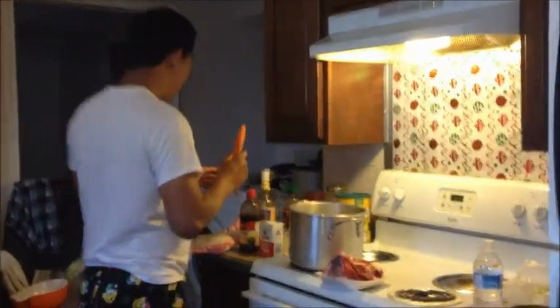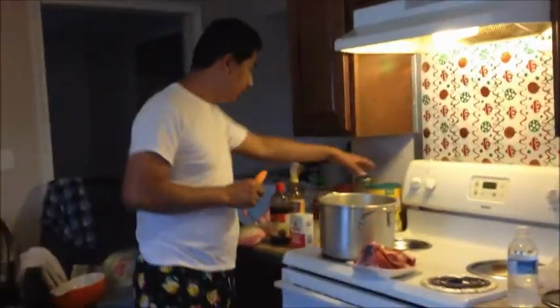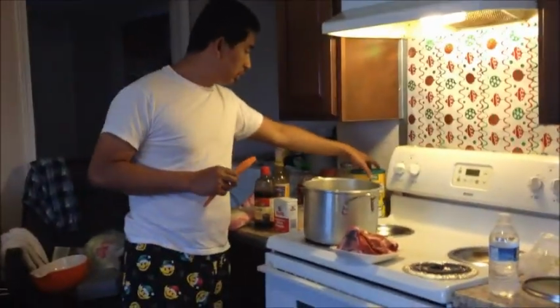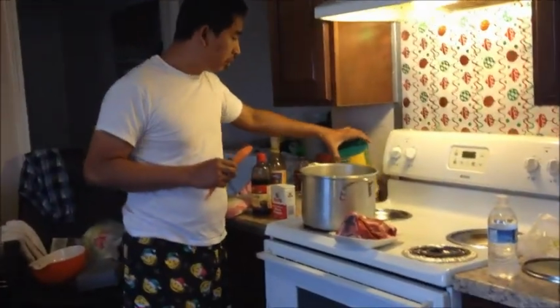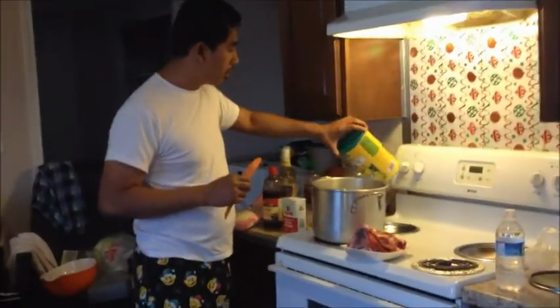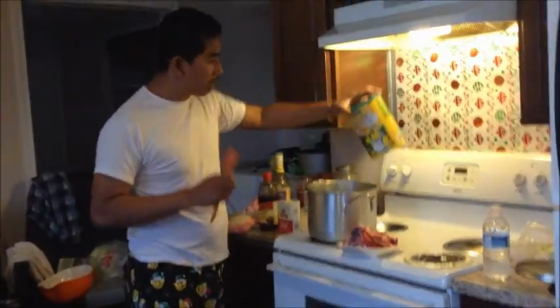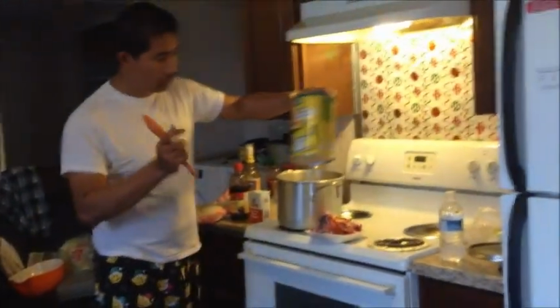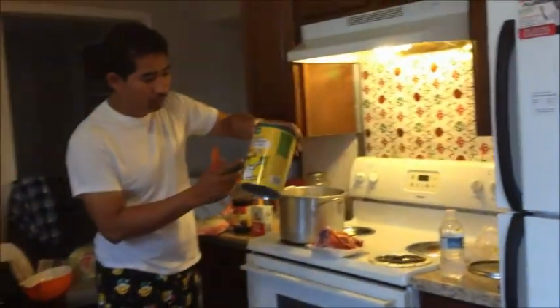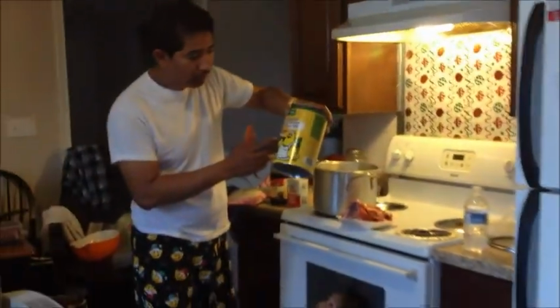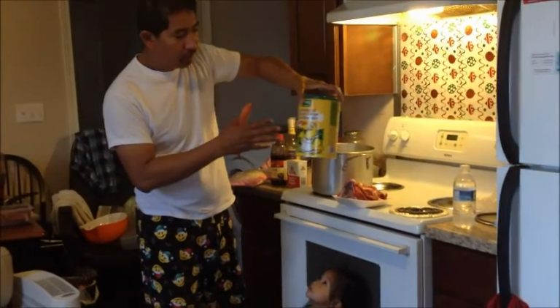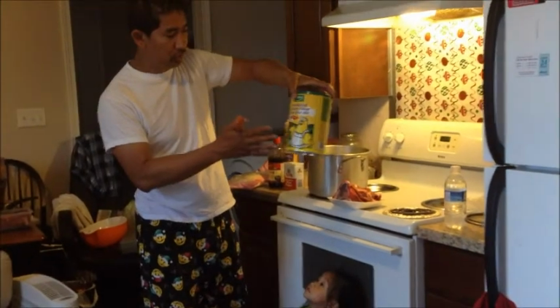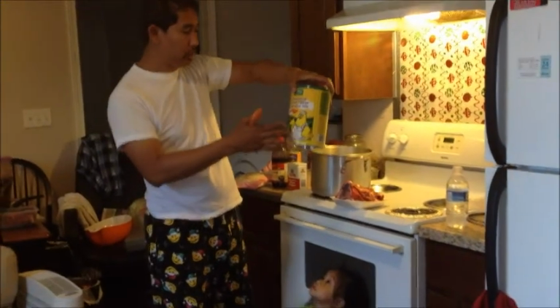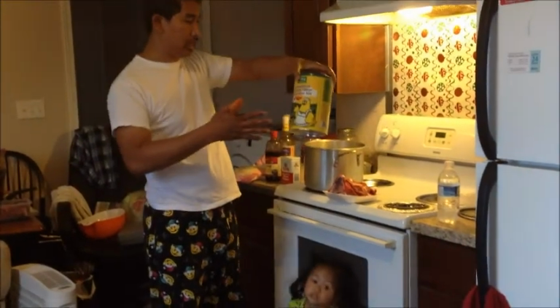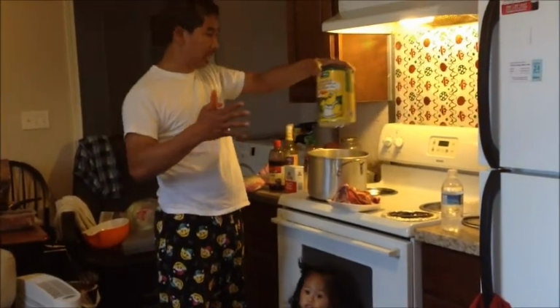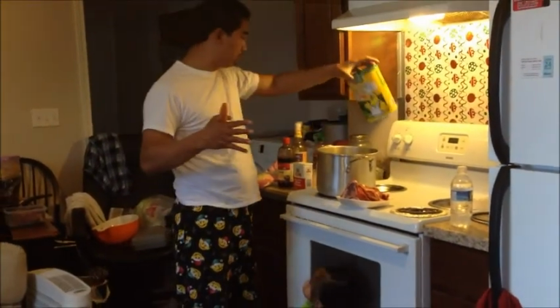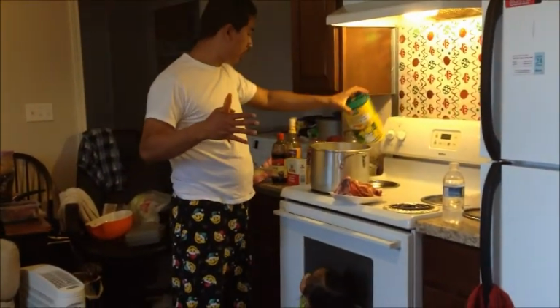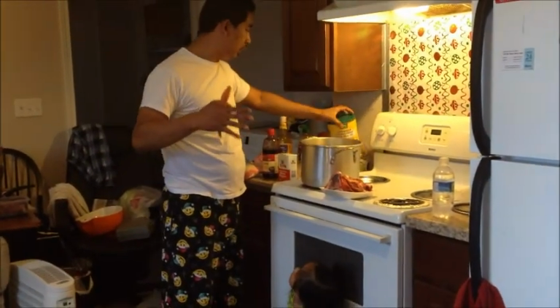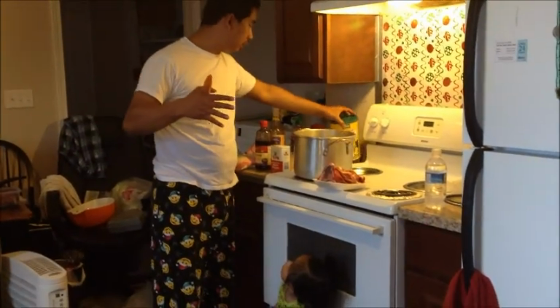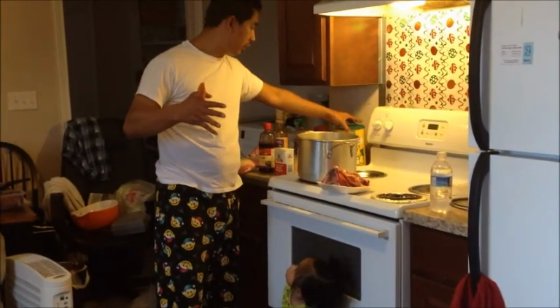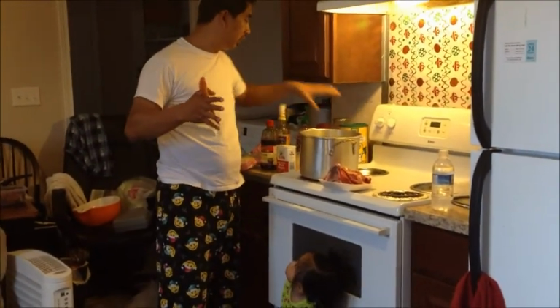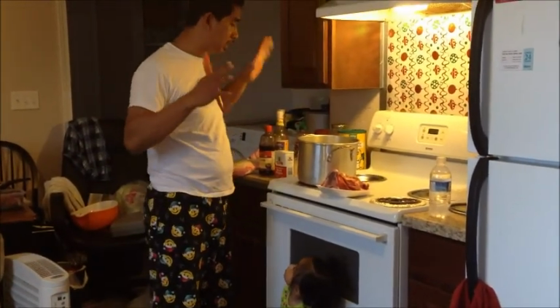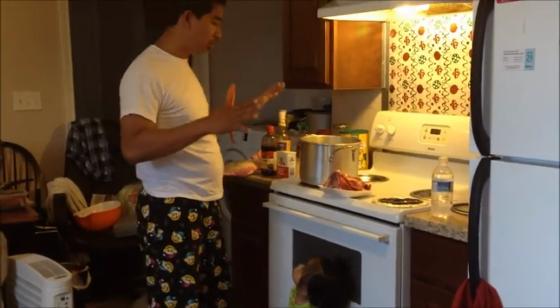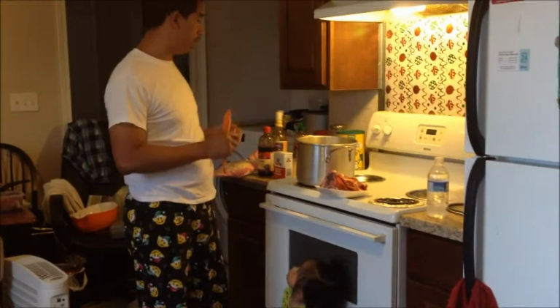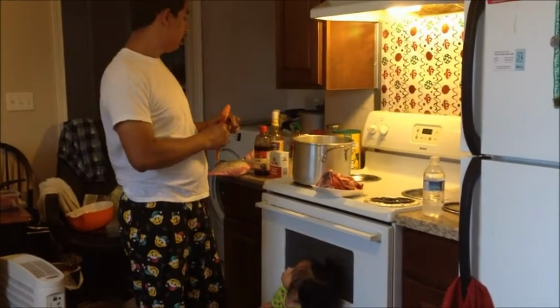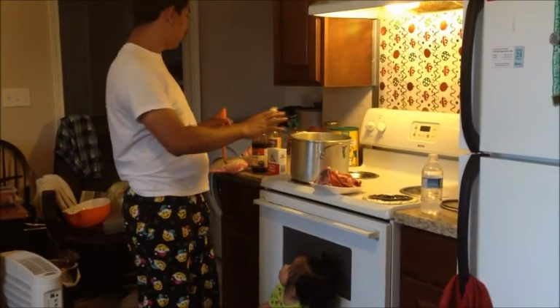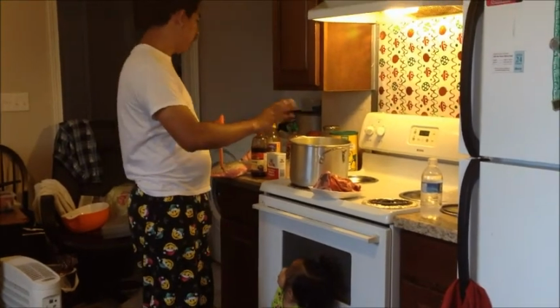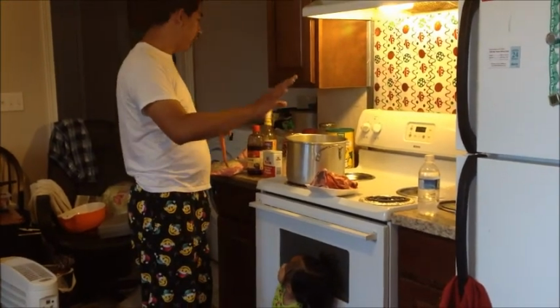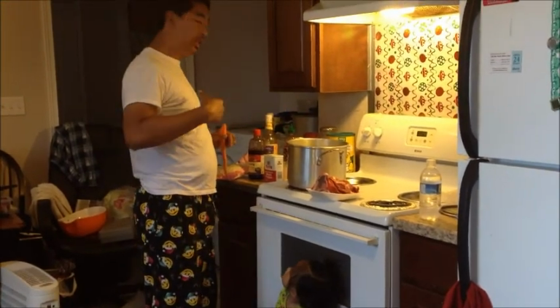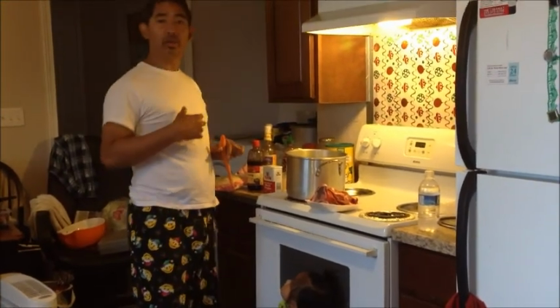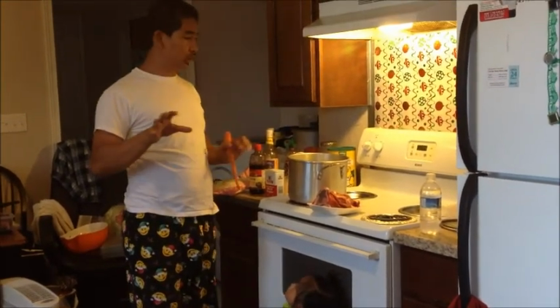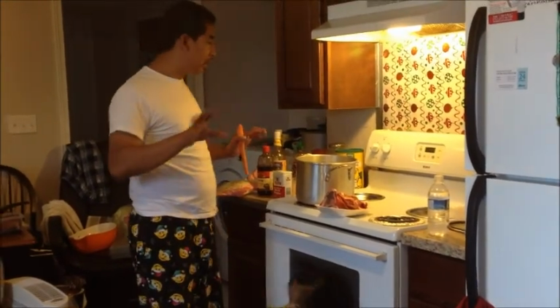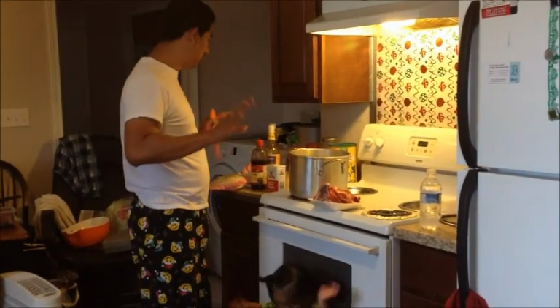And you could put the powdered soup. But we use this one — the chicken soup, or whatever you like. You can use any kind of powdered soup you want. And we don't use MSG.